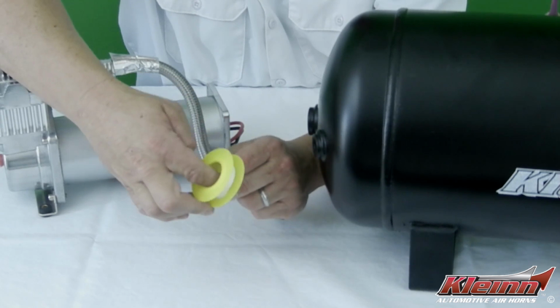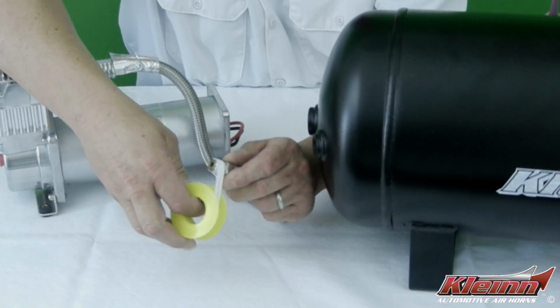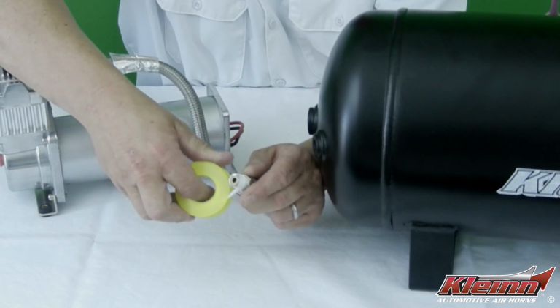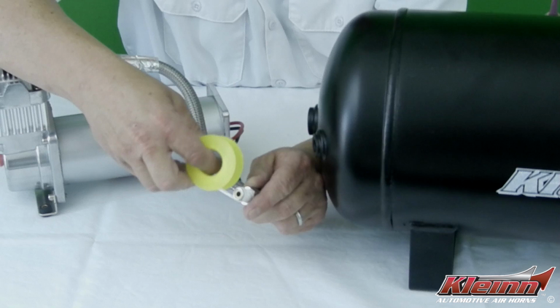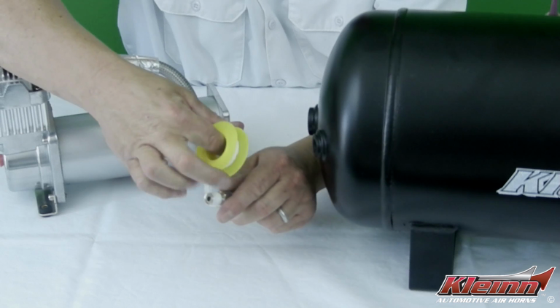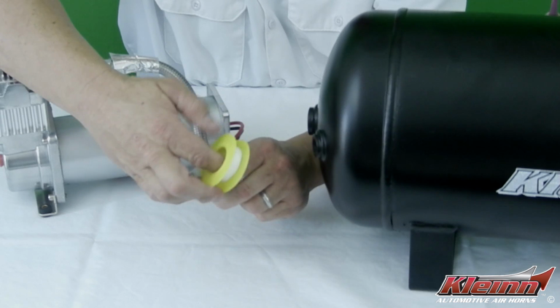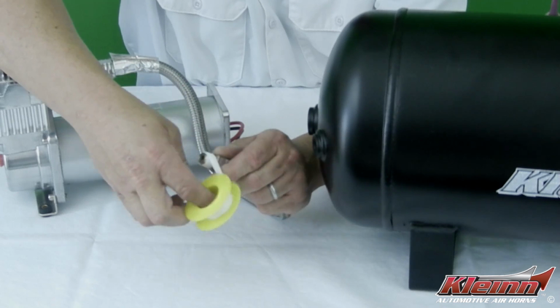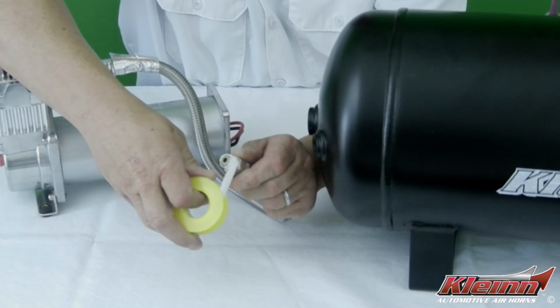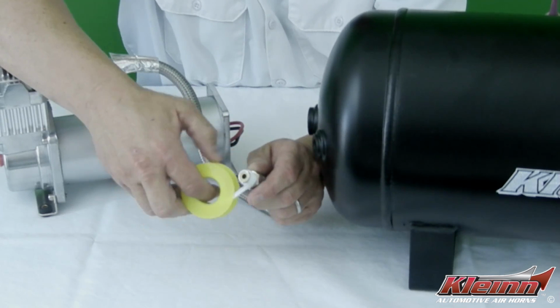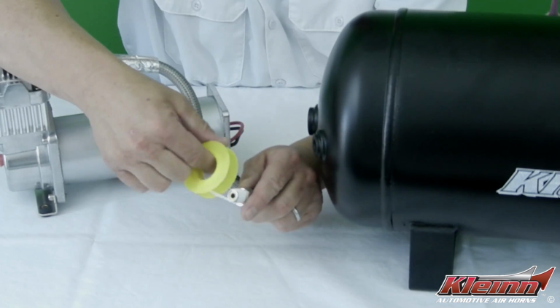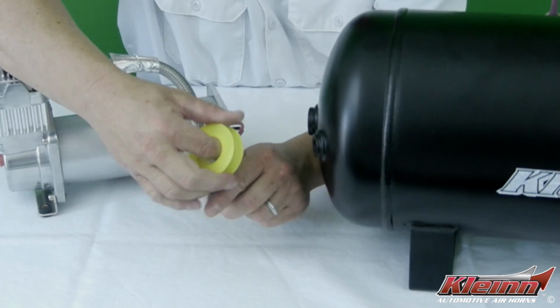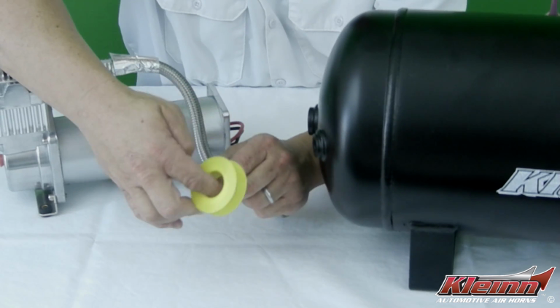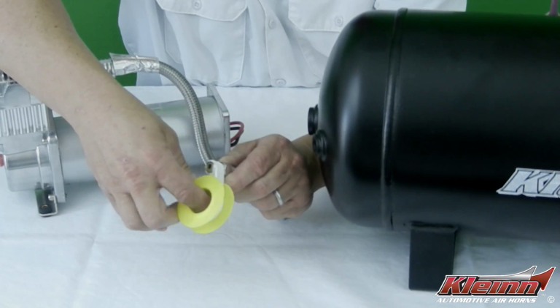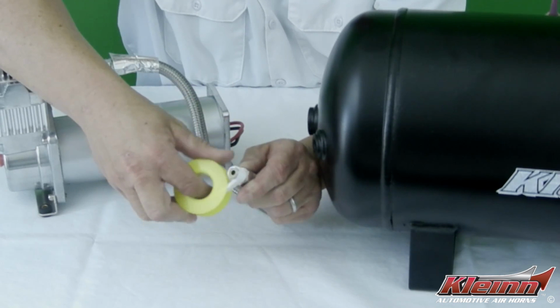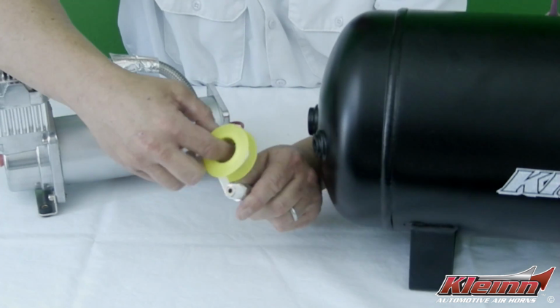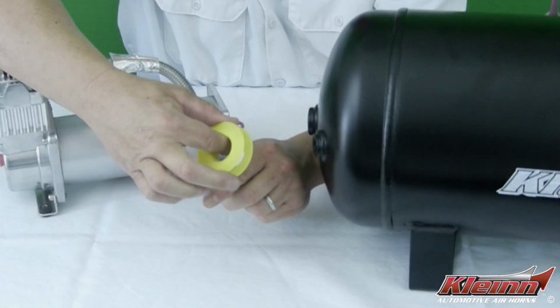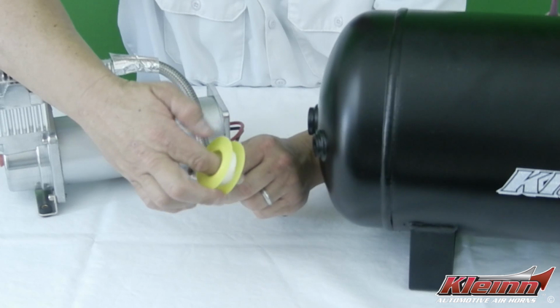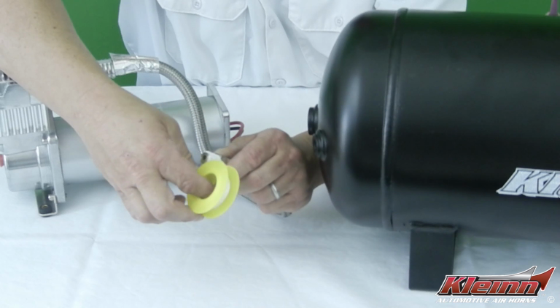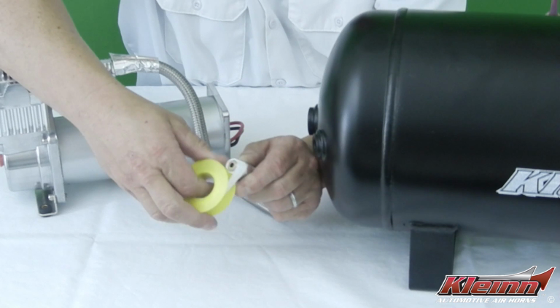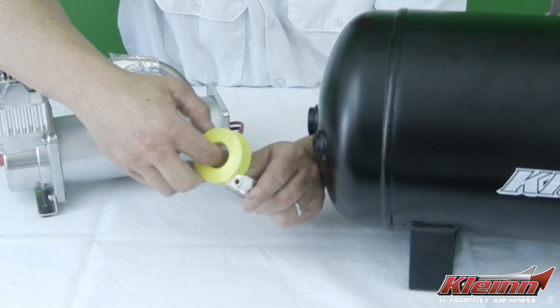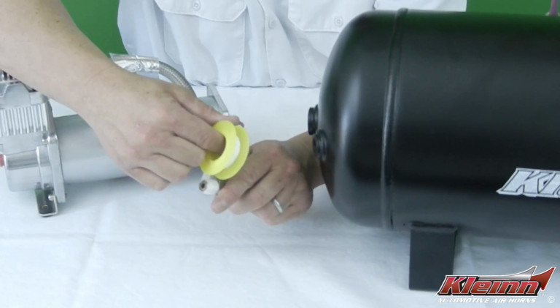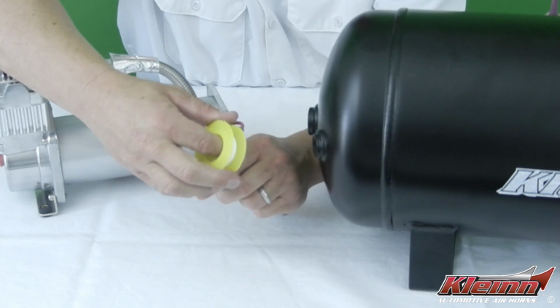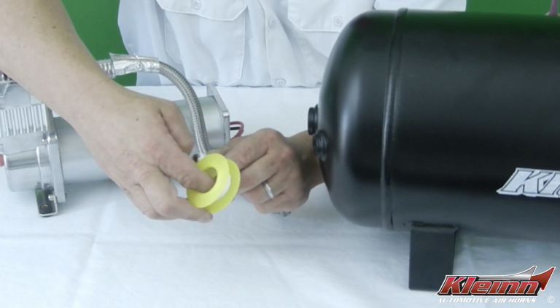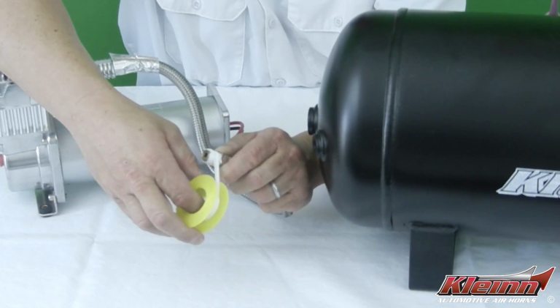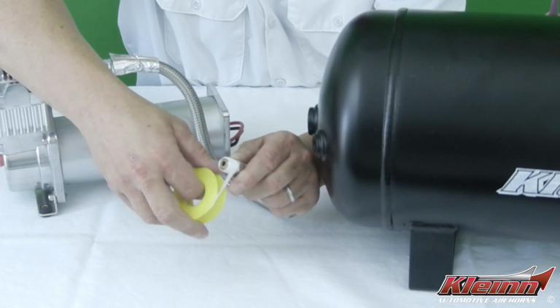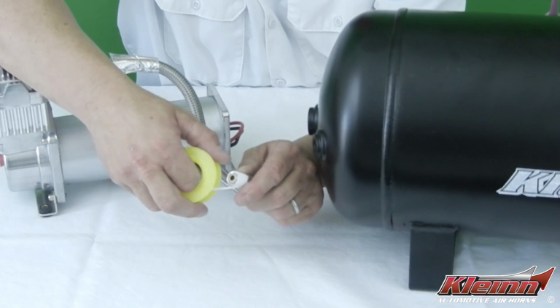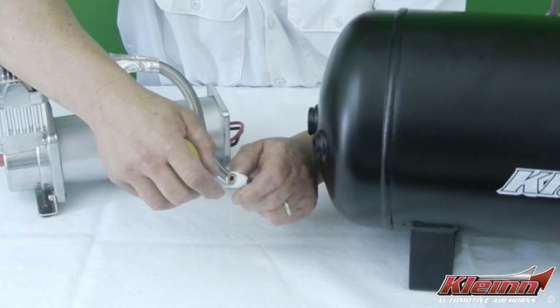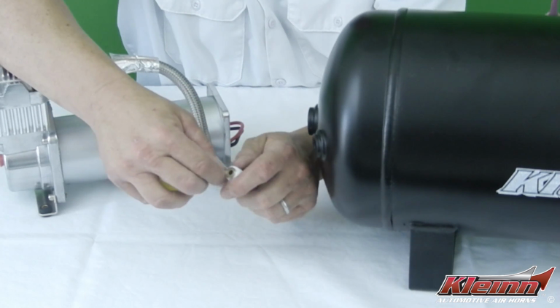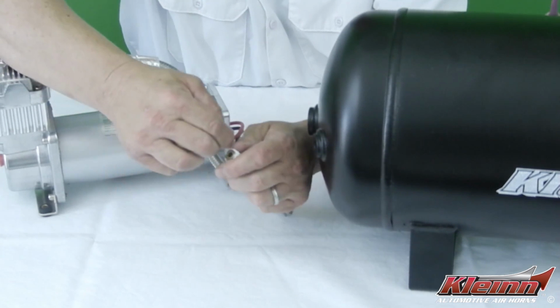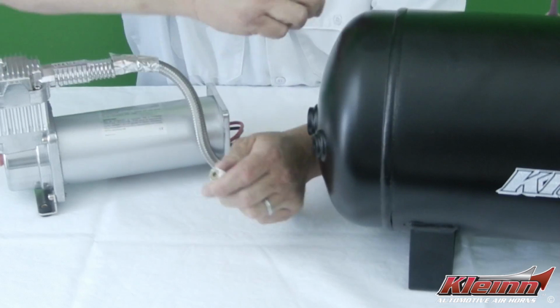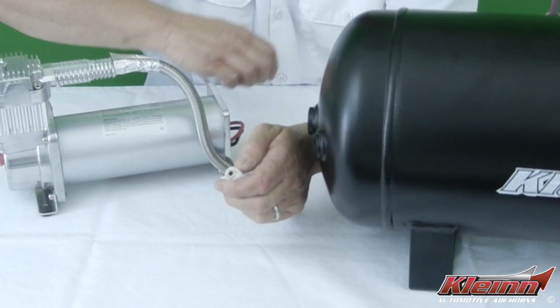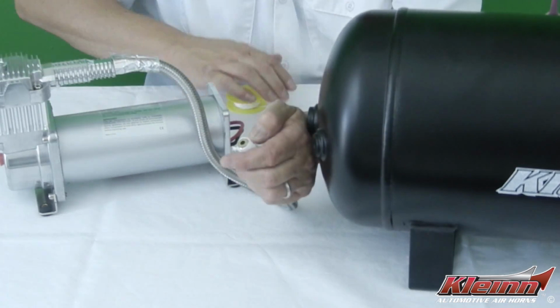Use thread tape or a quality pneumatic thread sealant before installing the fitting. If you're using thread tape, wind the tape tightly around the fitting clockwise. Five to six wraps of thread tape will be sufficient for most installations.